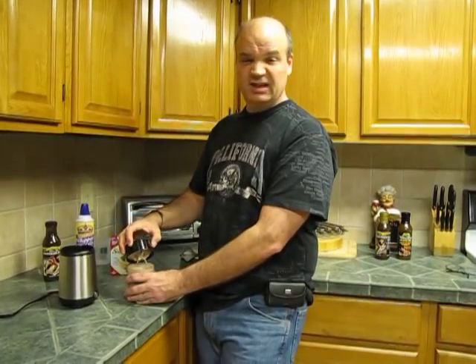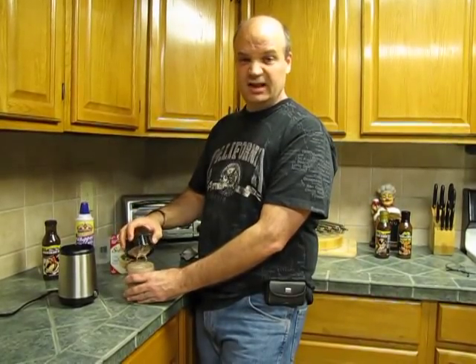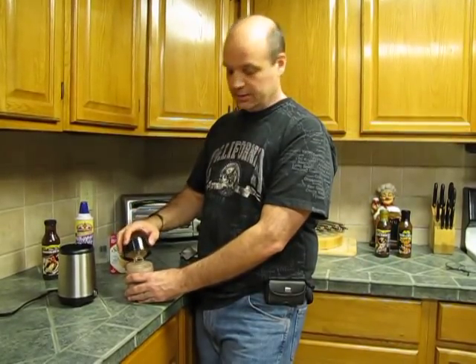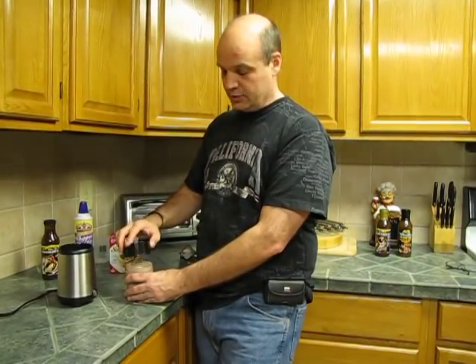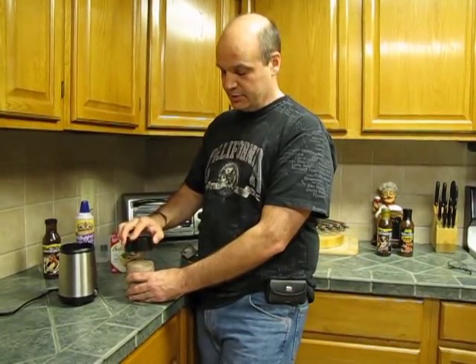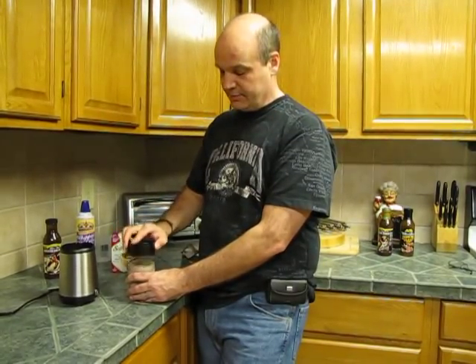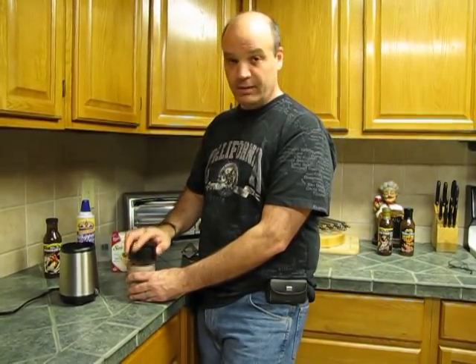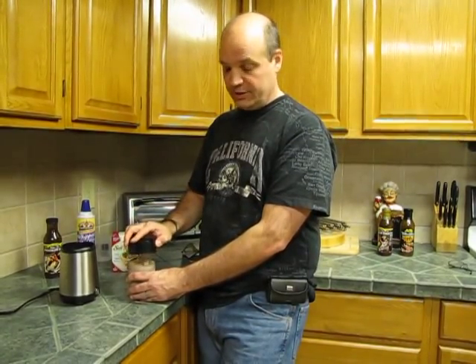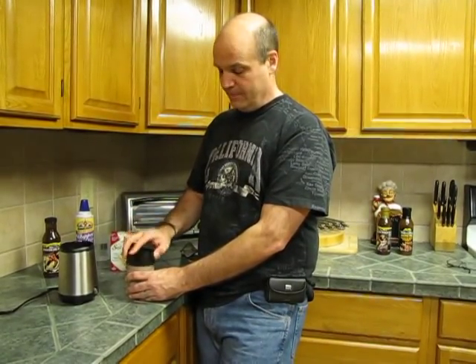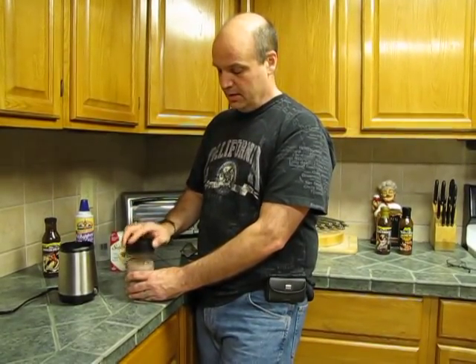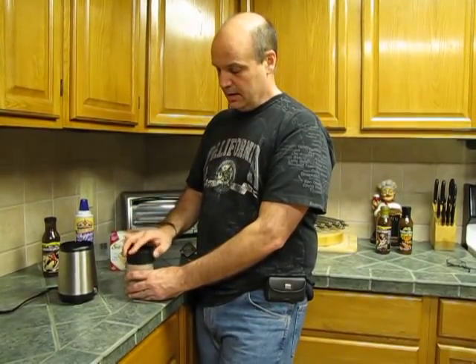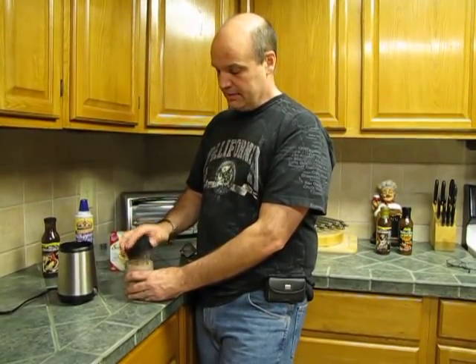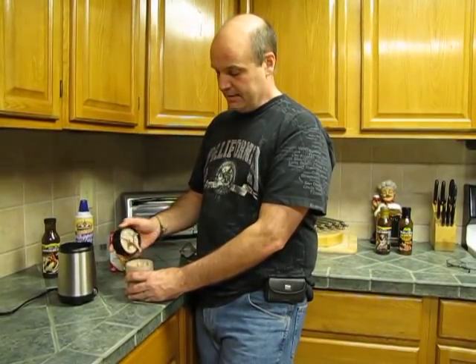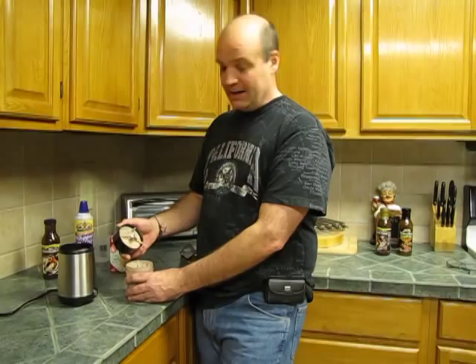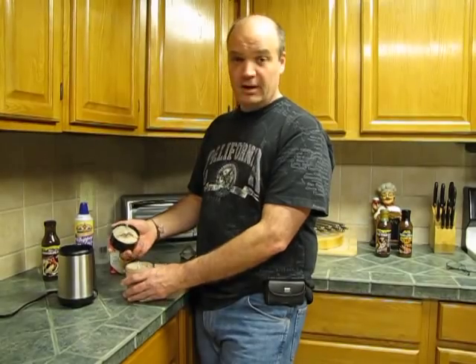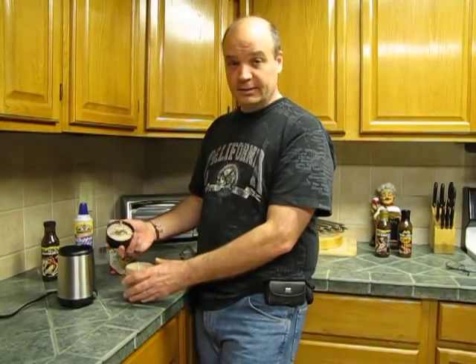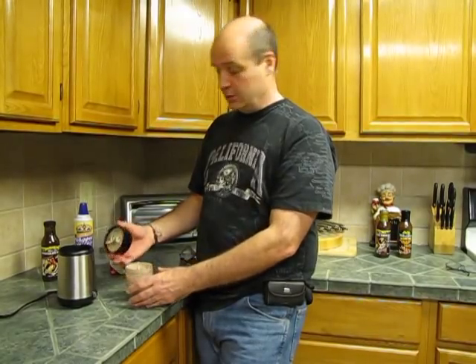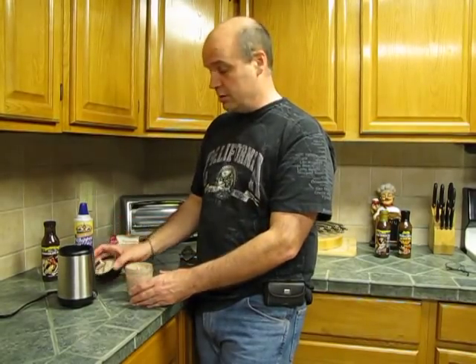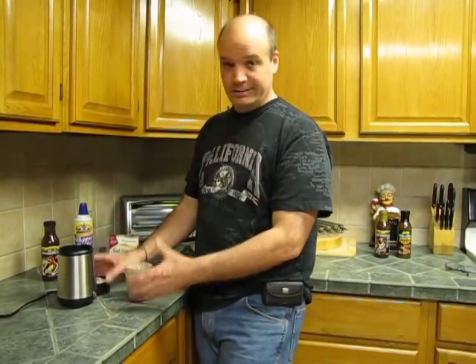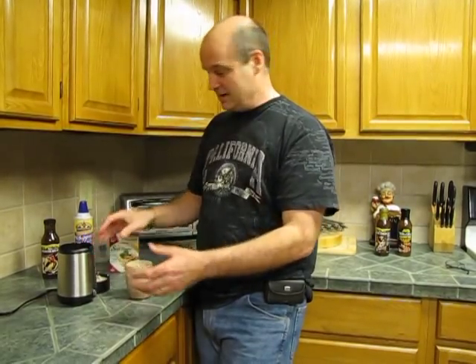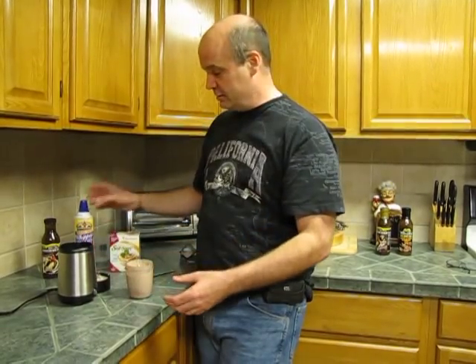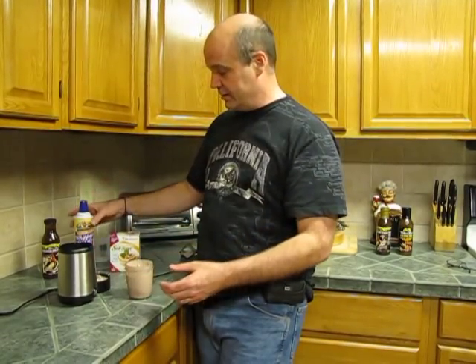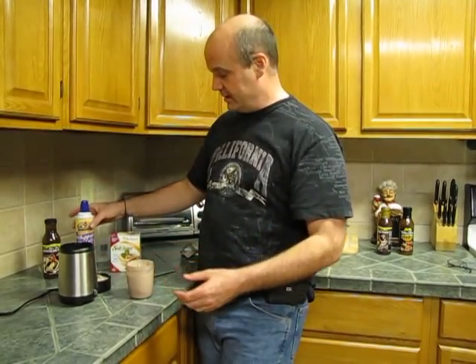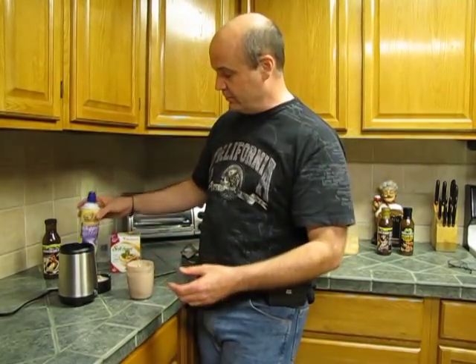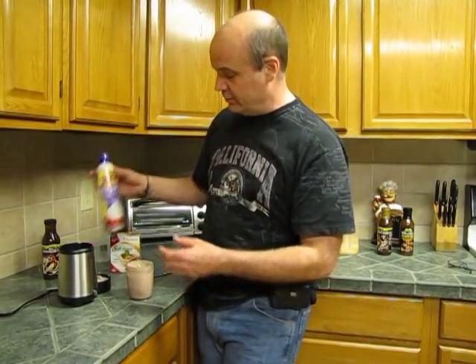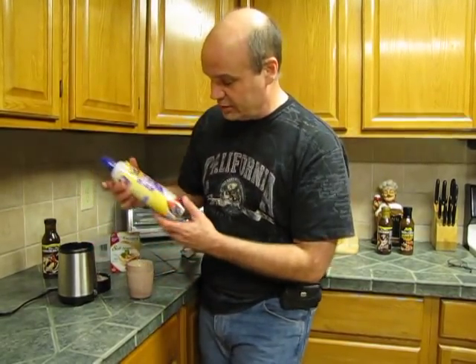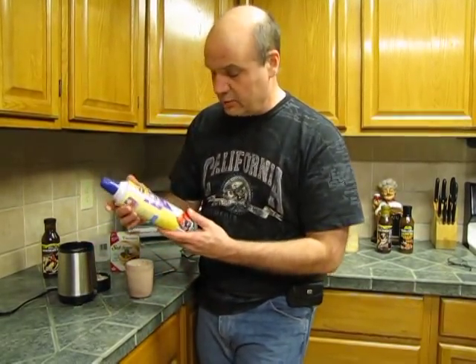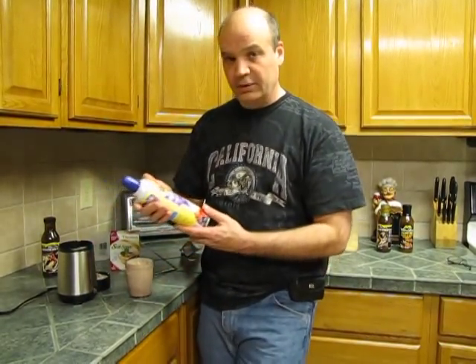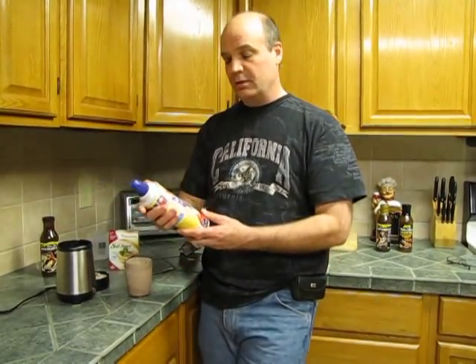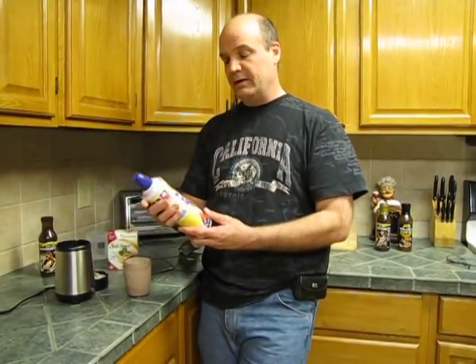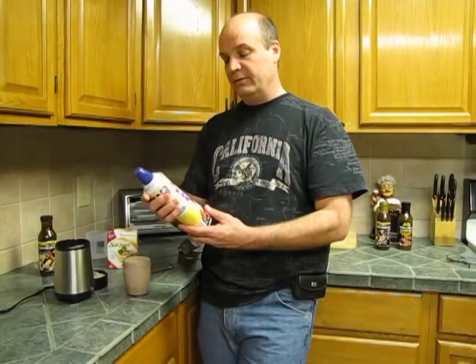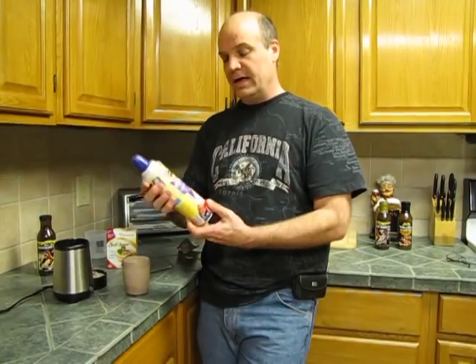Basically you want to run it until you stop hearing the ice grinding up. People watching TV sometimes get a little annoyed, but I don't want to bore you. I might have run it a little bit longer, but that's fine.